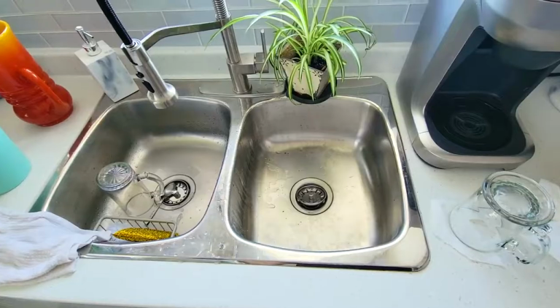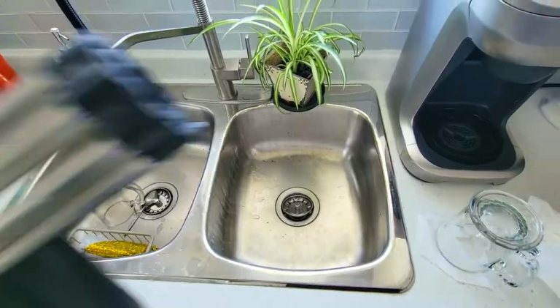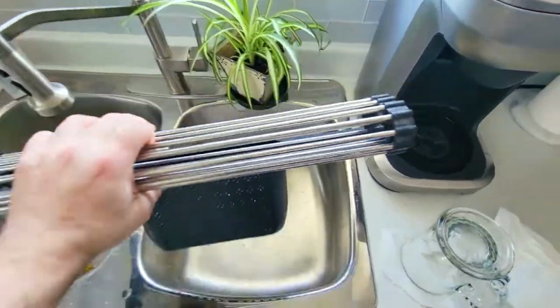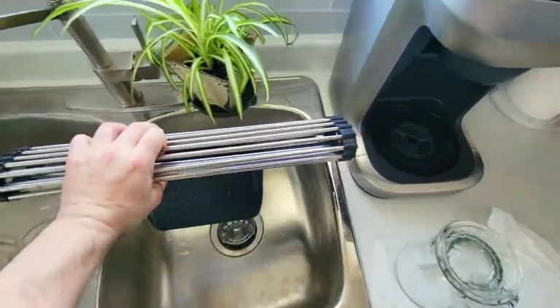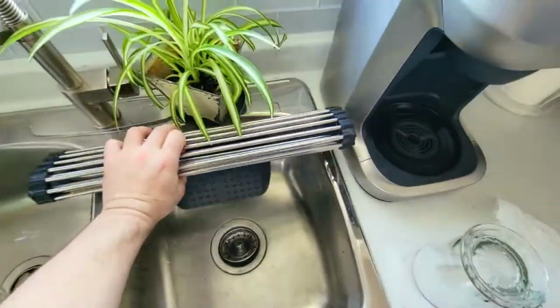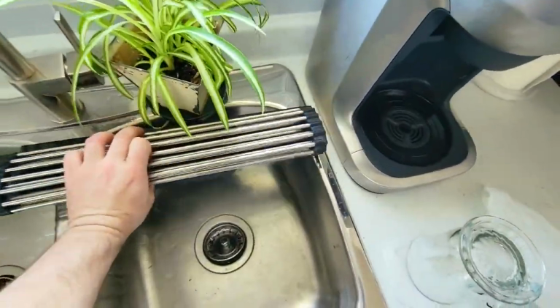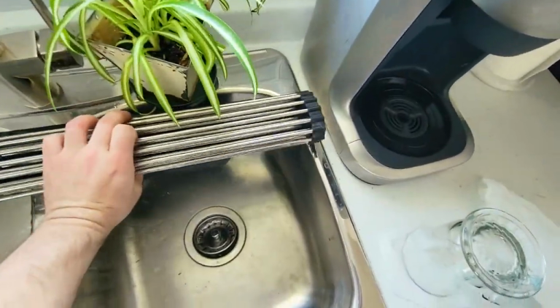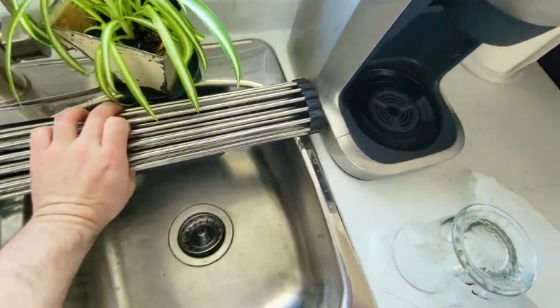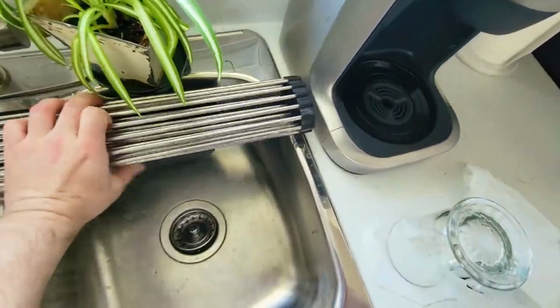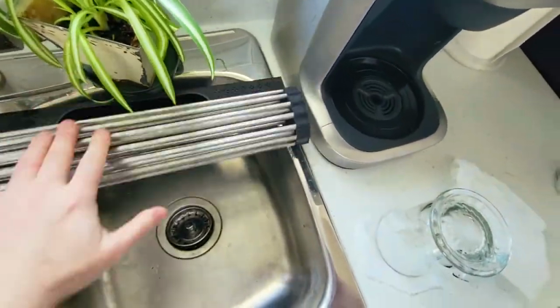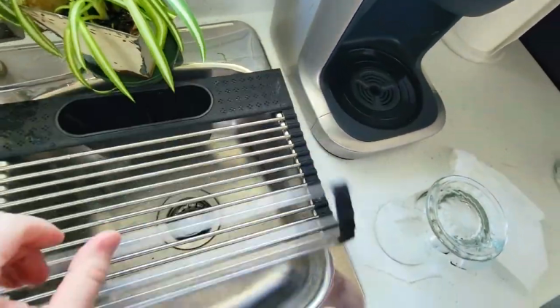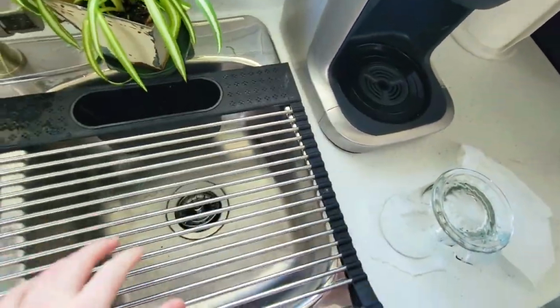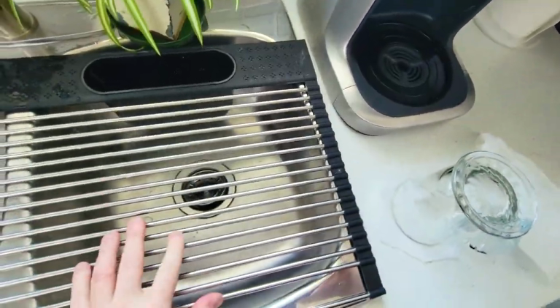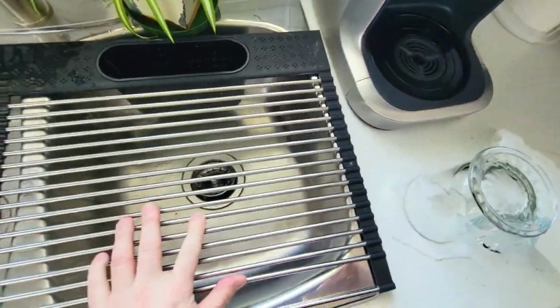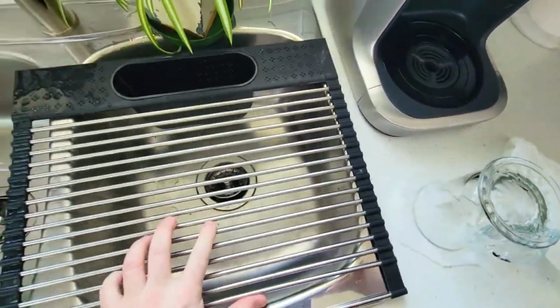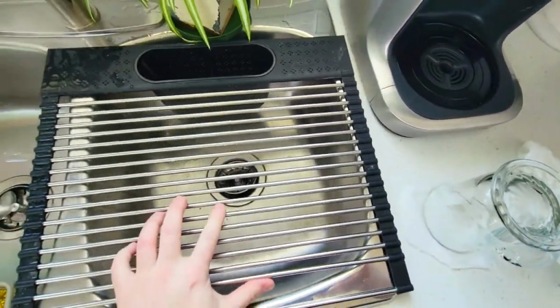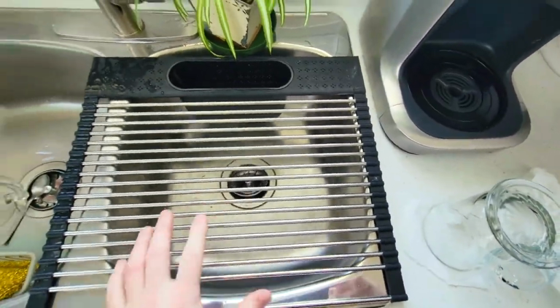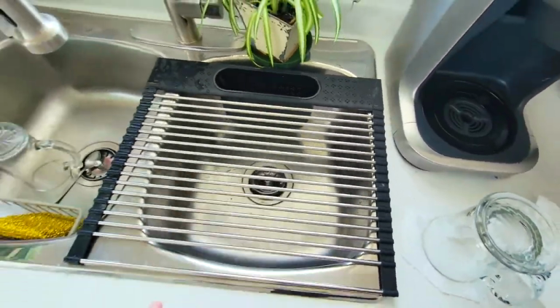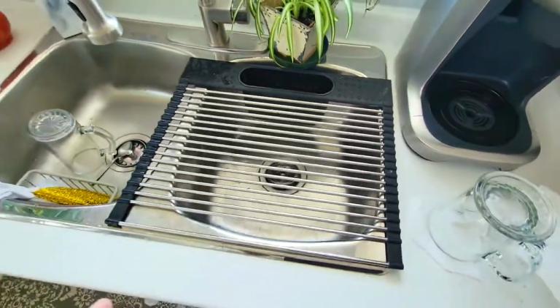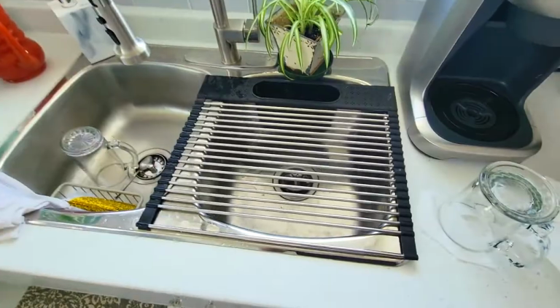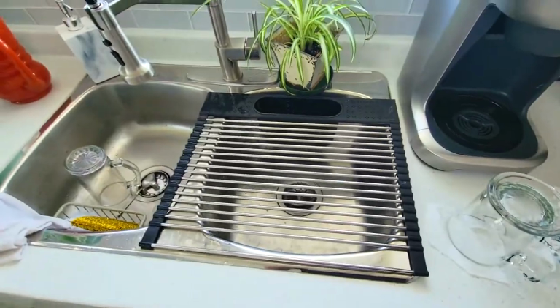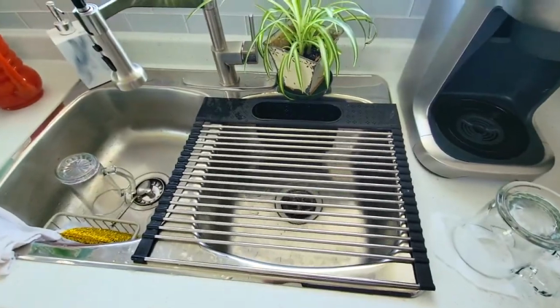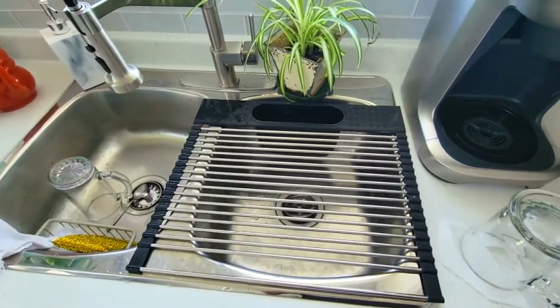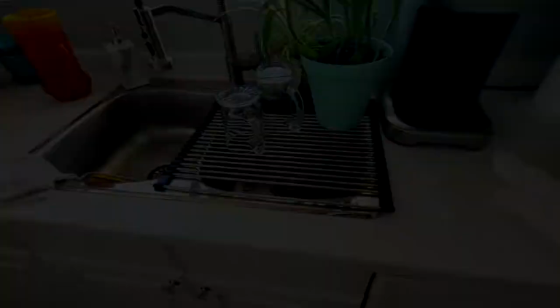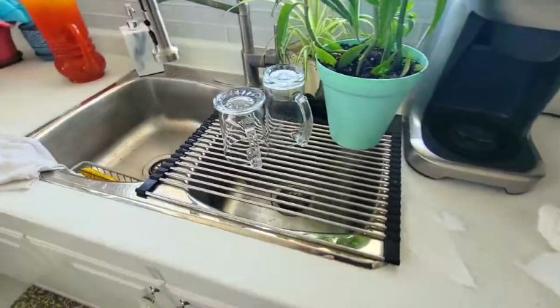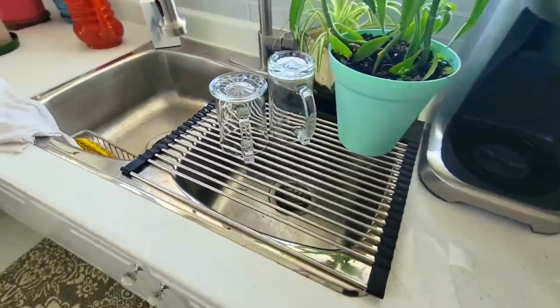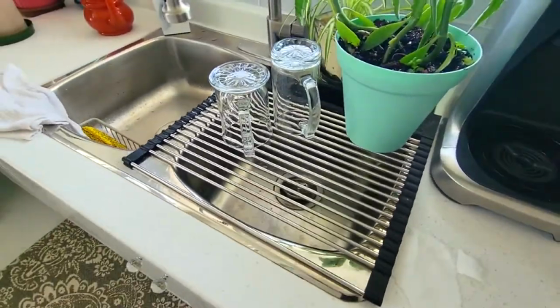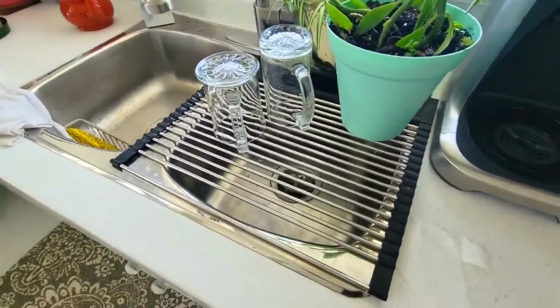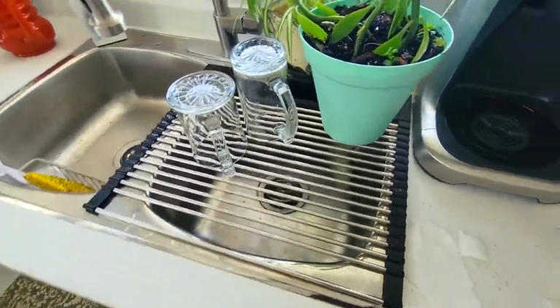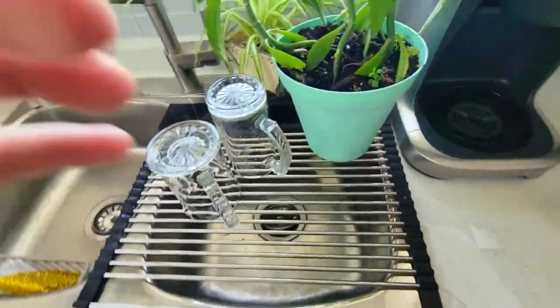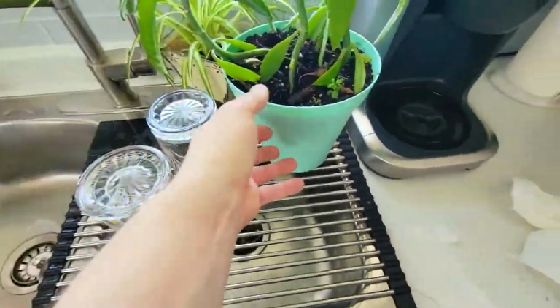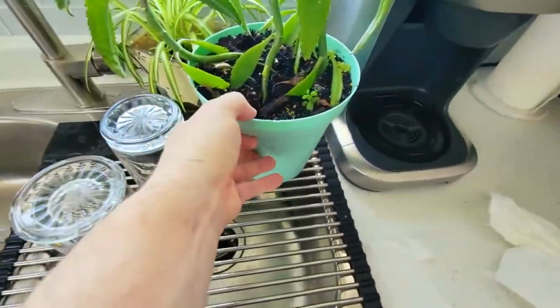Do yourself a favor and get one of these roll-up dish racks. It's like having another shelf on your sink. It's made of strong aluminum and holds a lot of weight.